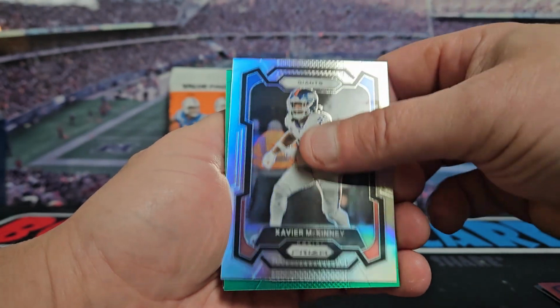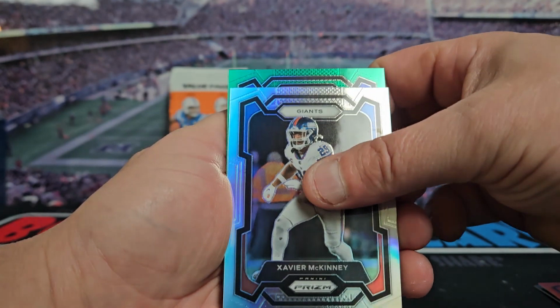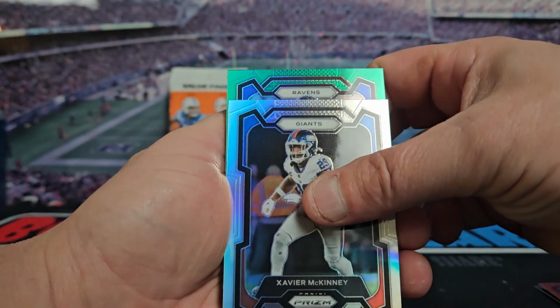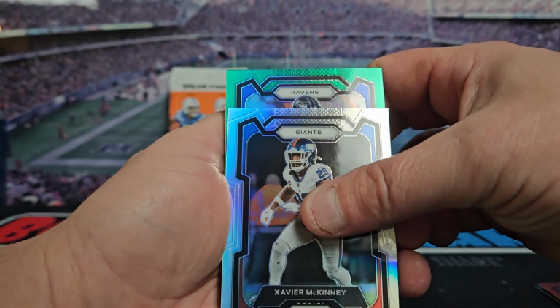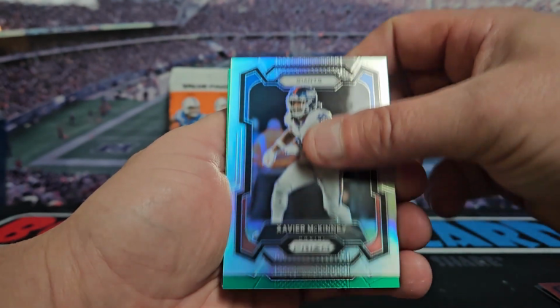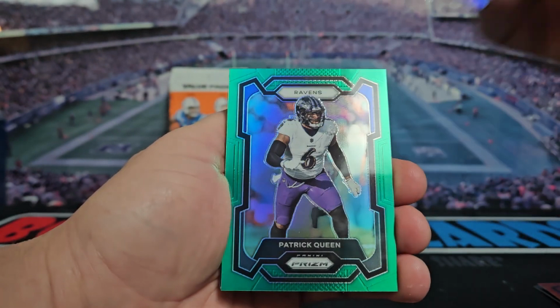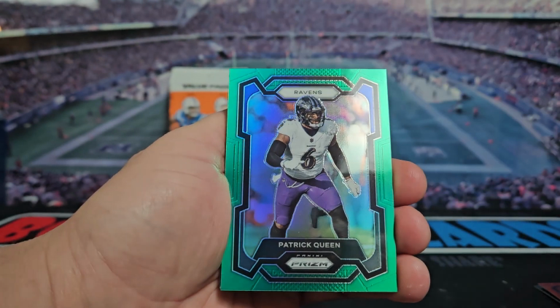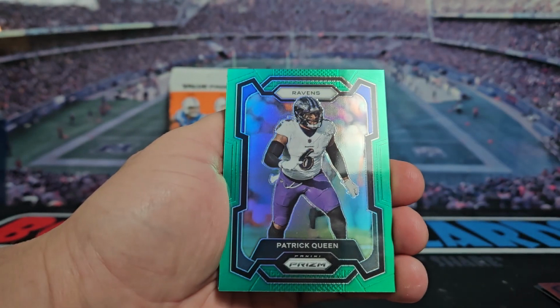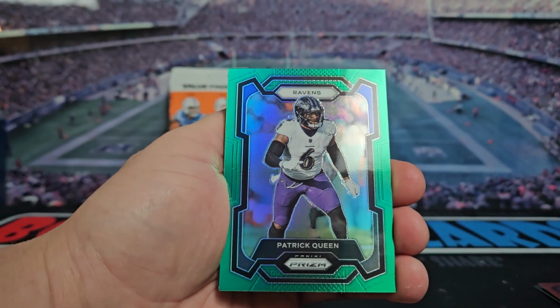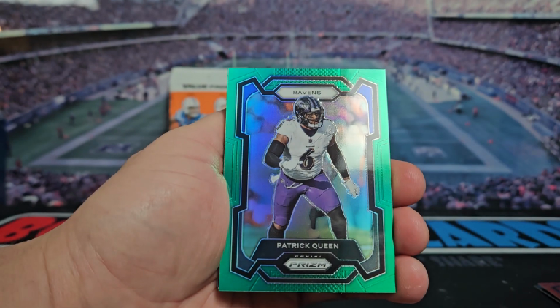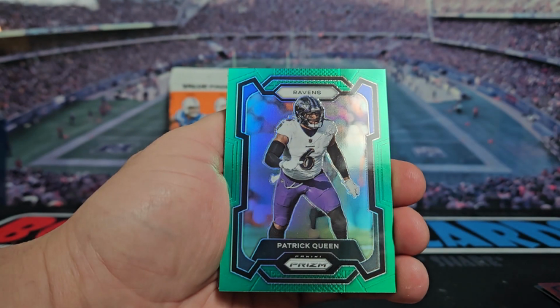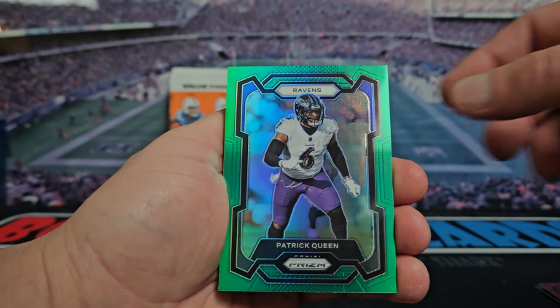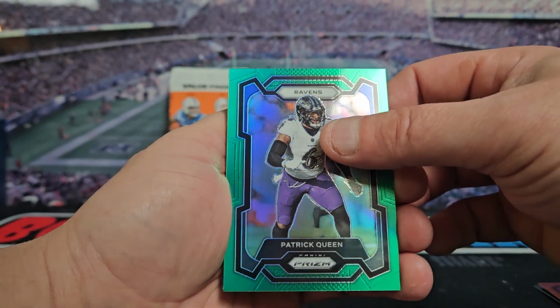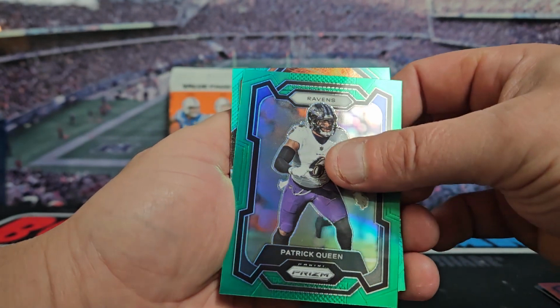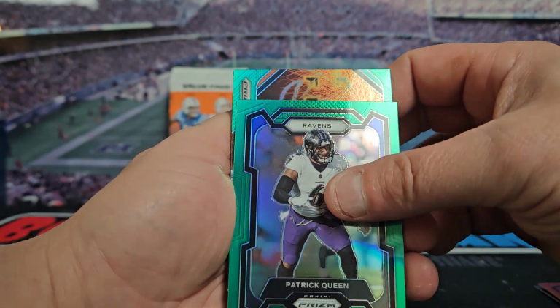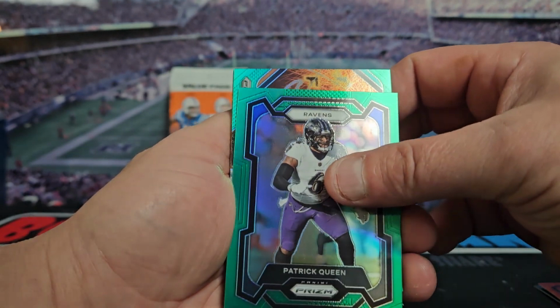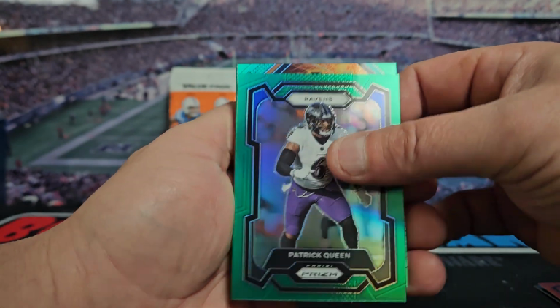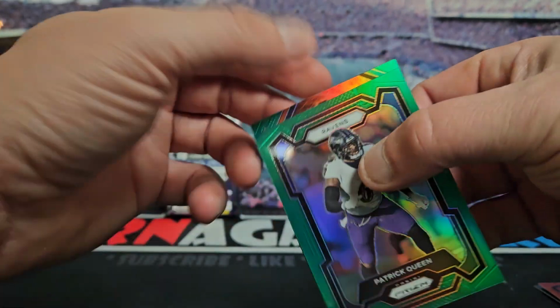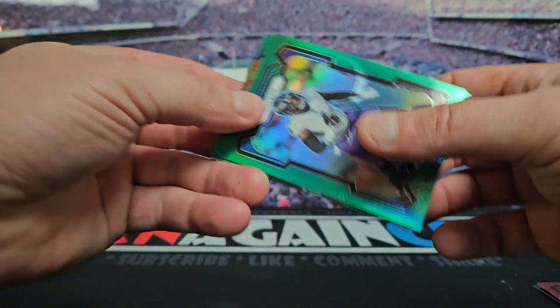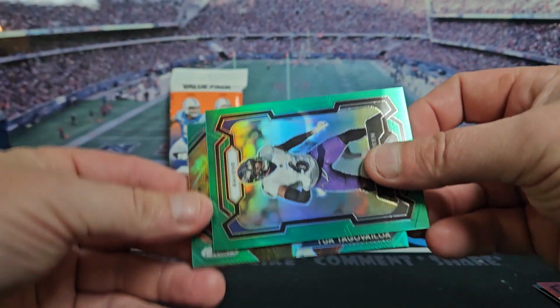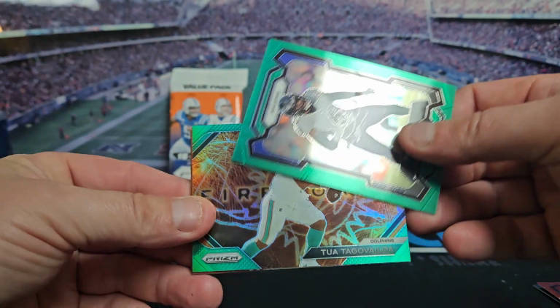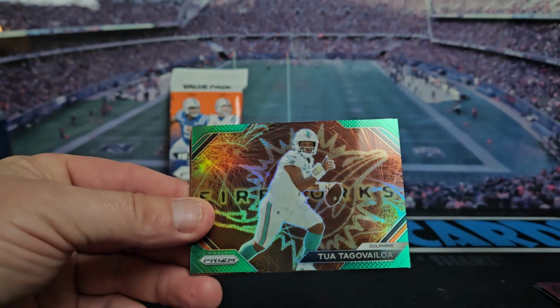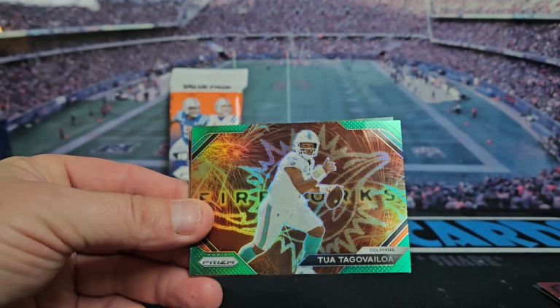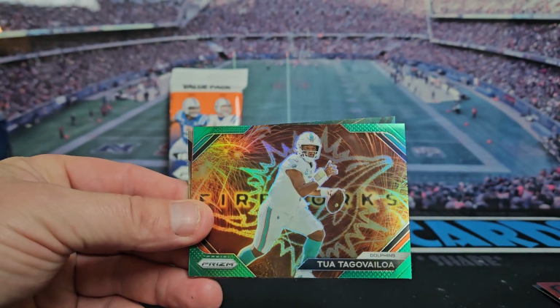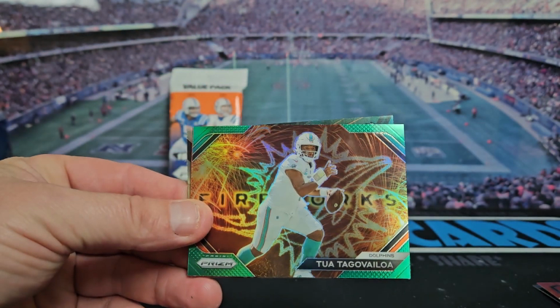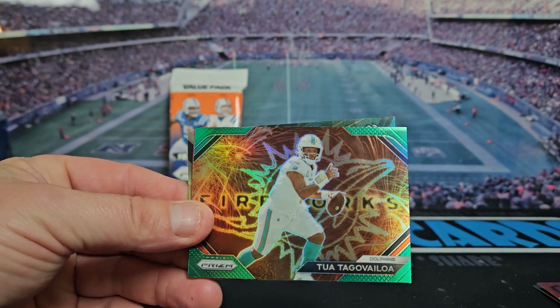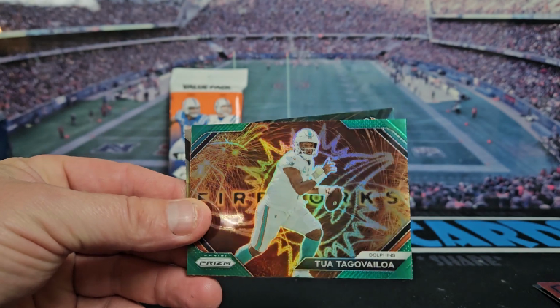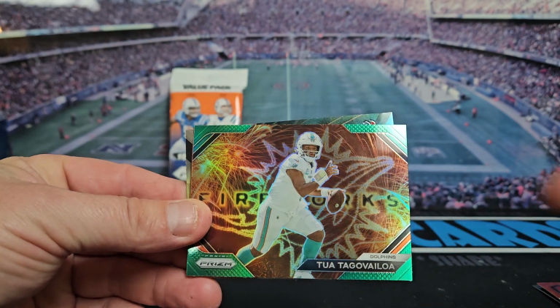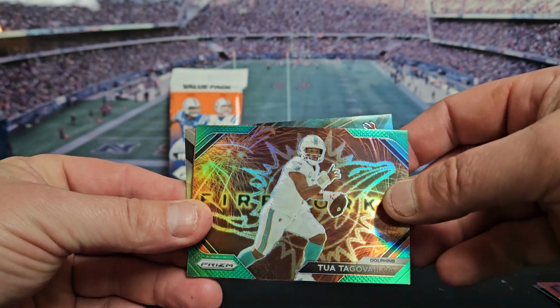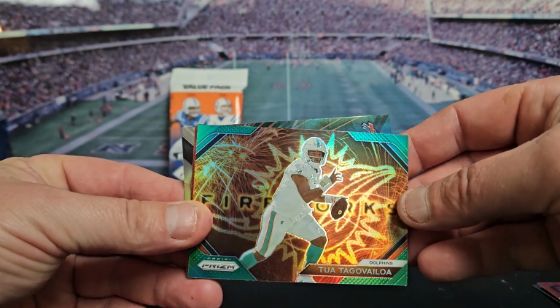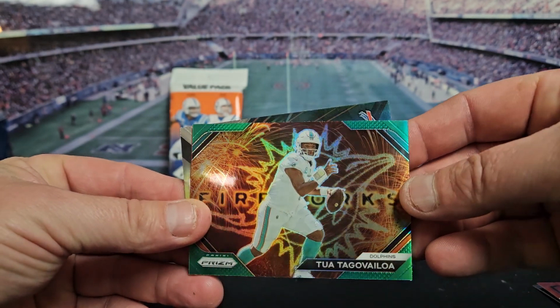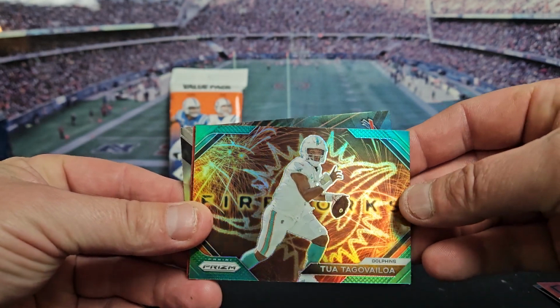Let's see where our green is going to be — a Raven, Patrick Queen. Our next green is a Fireworks — it's going to be Tua. Sweet looking card.